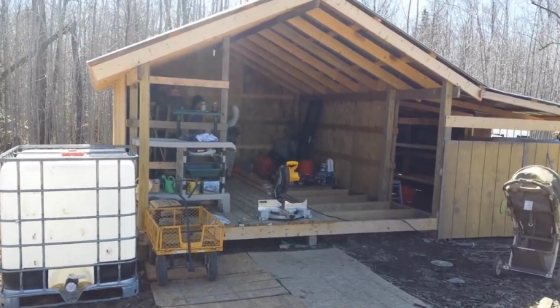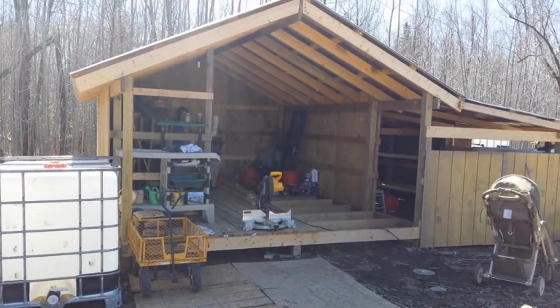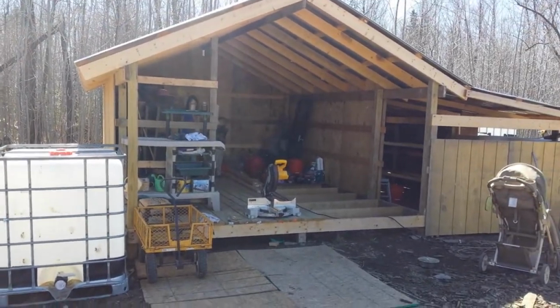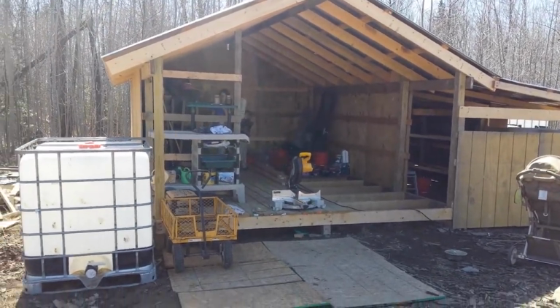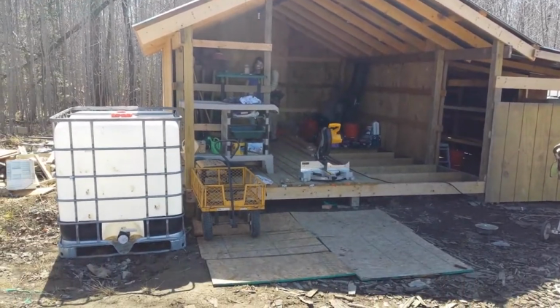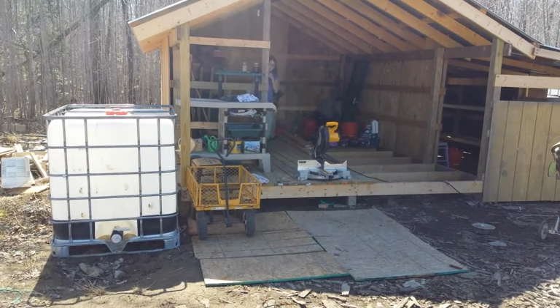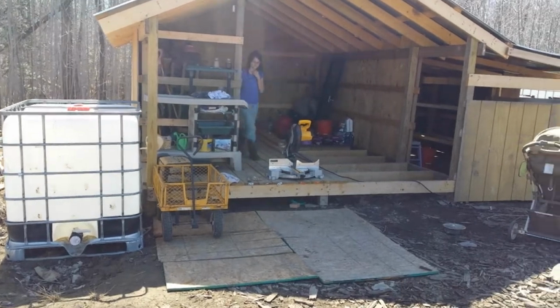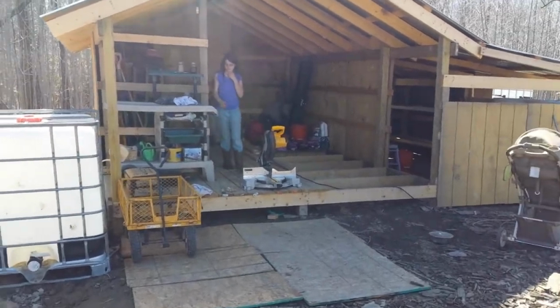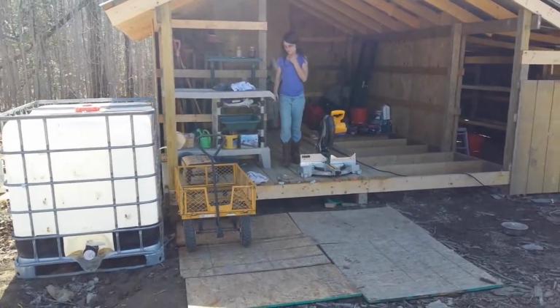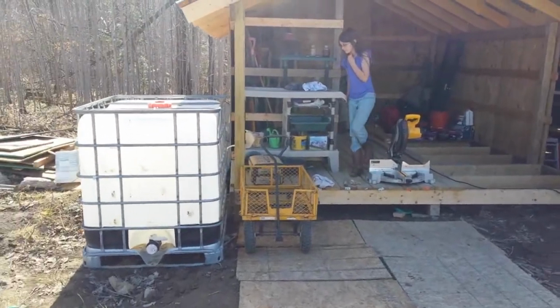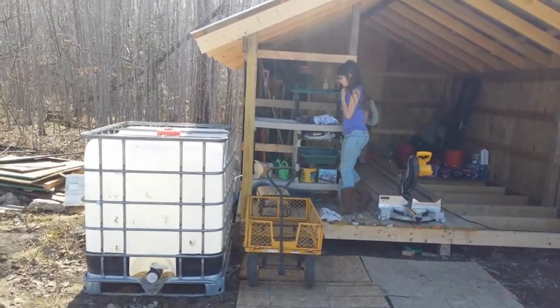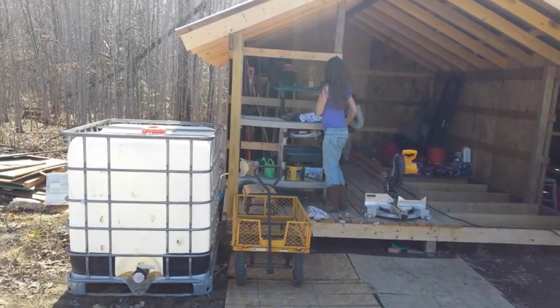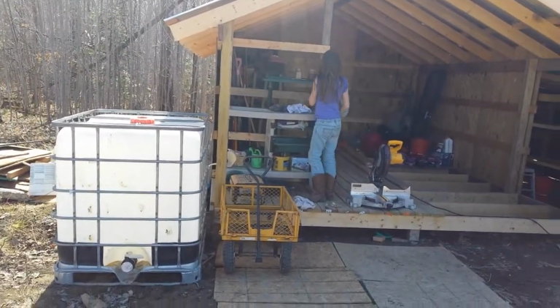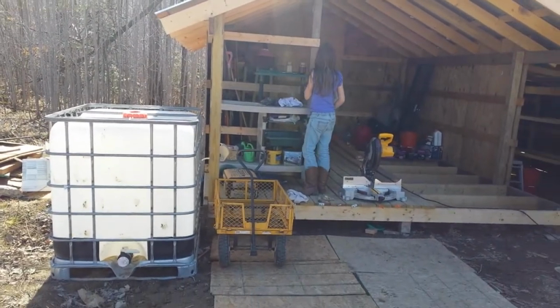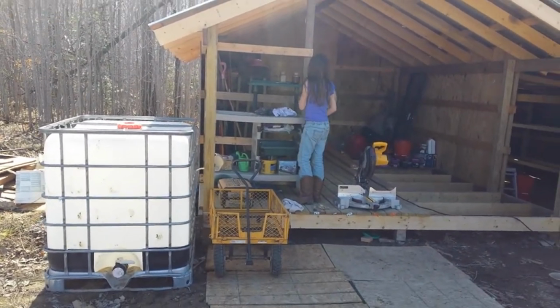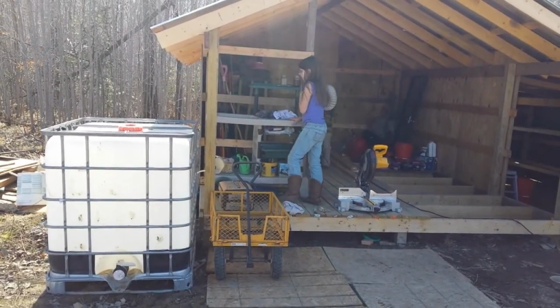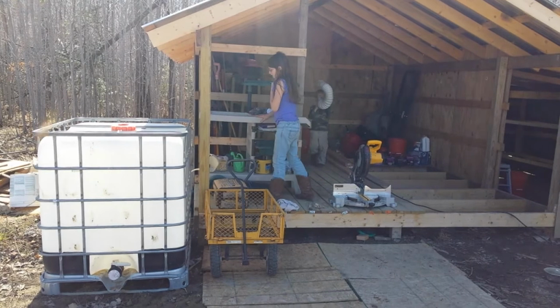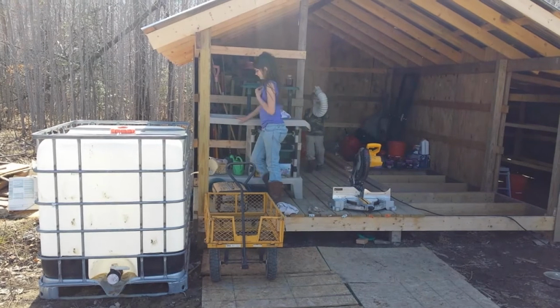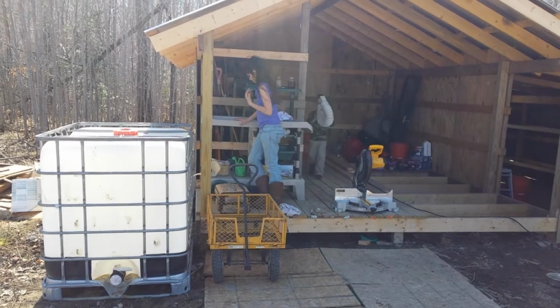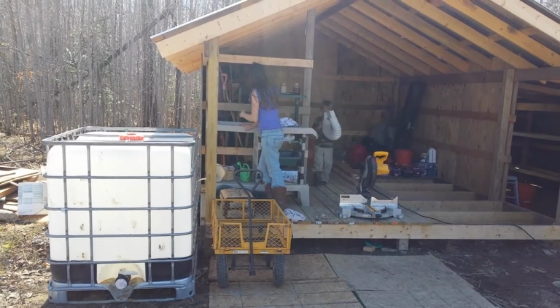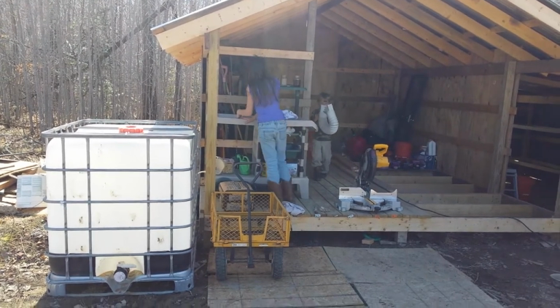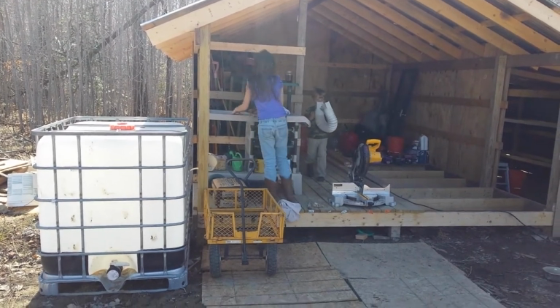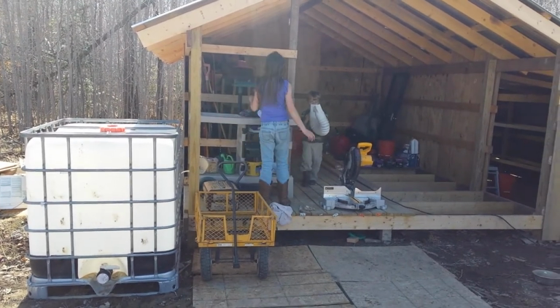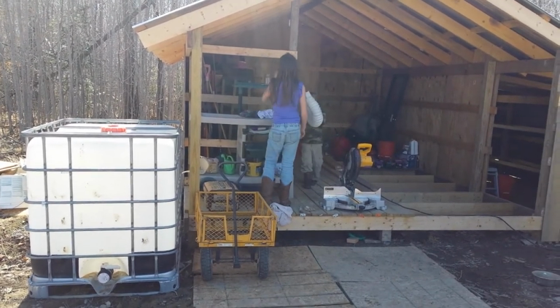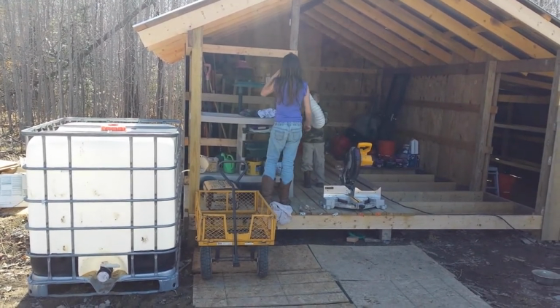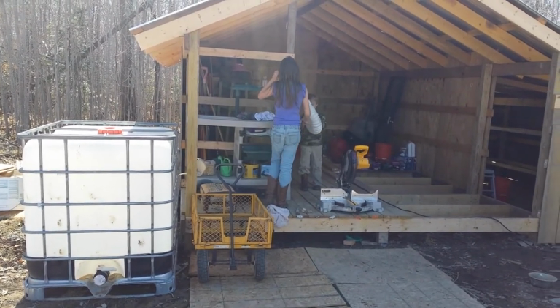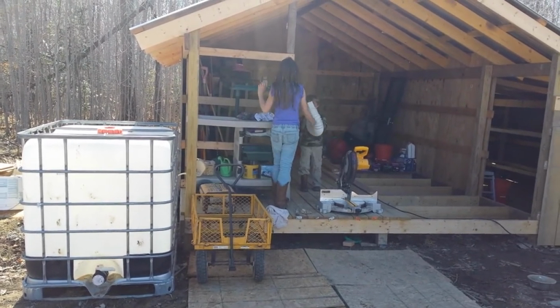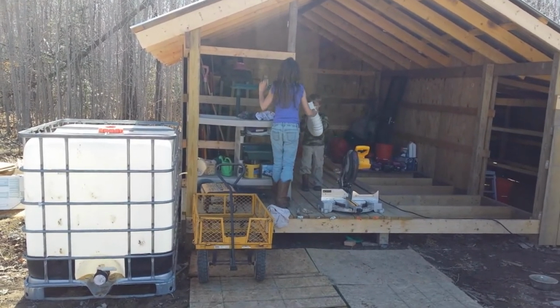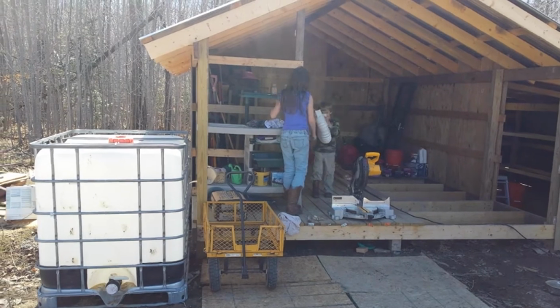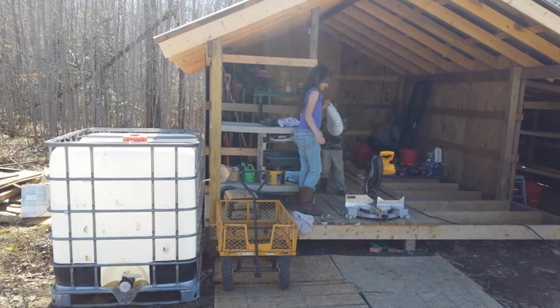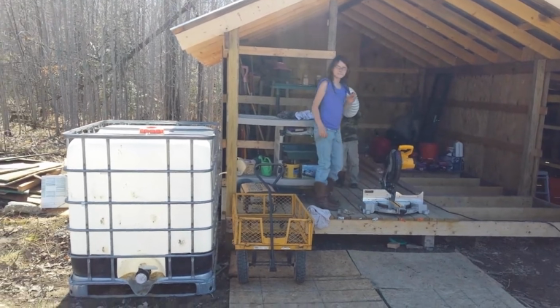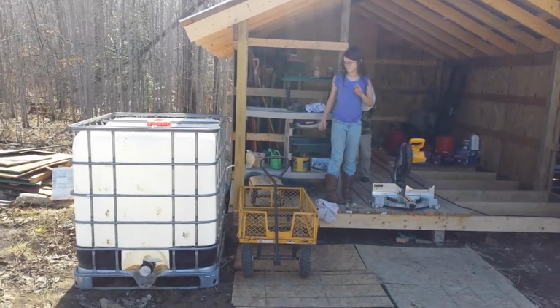This is our woodshed. That's not finished, but right there it's going to be for some water storage. It's a 275-gallon tank and we'll hook up a gutter along that side so we can collect rainwater.